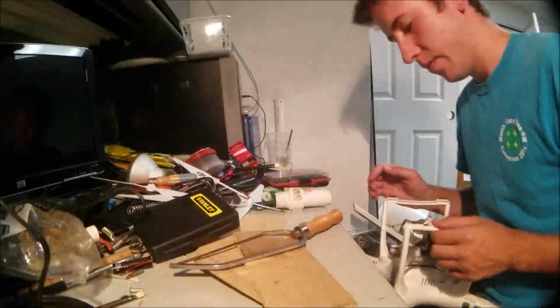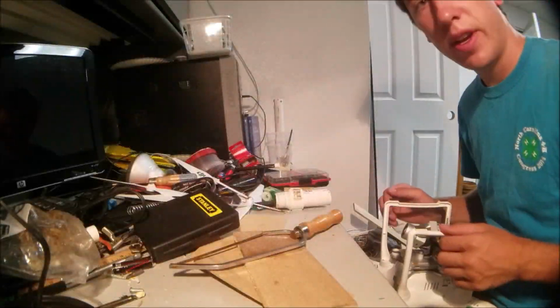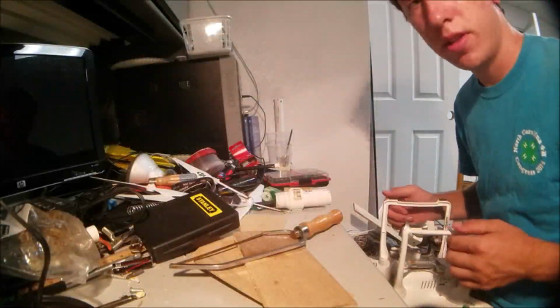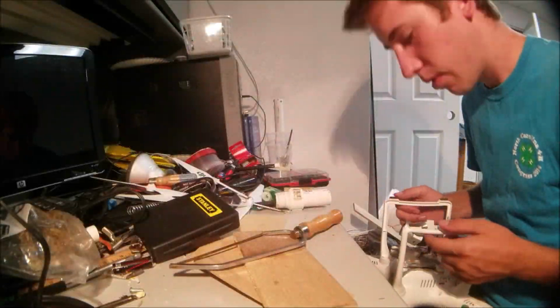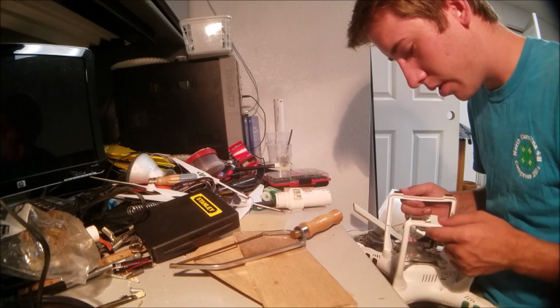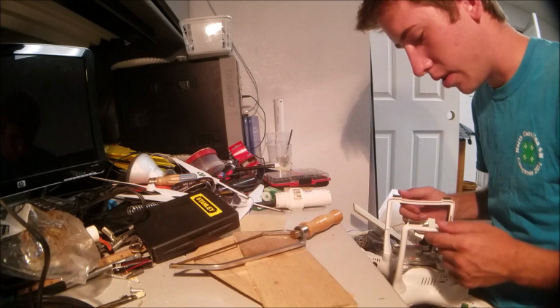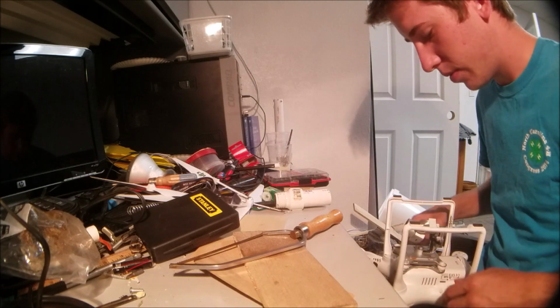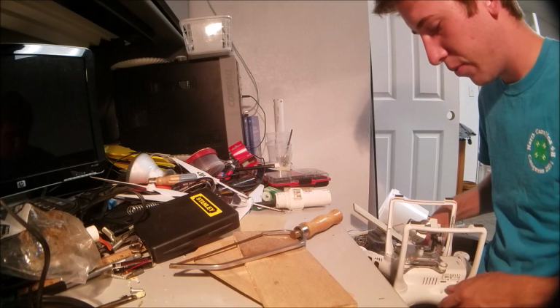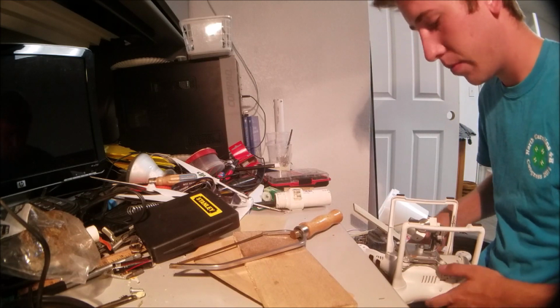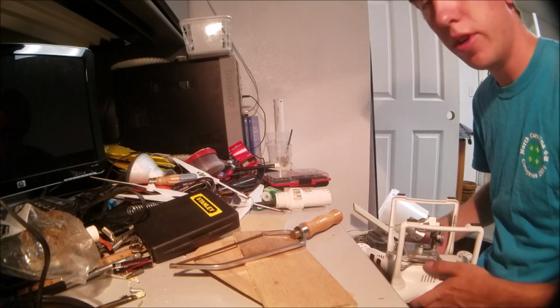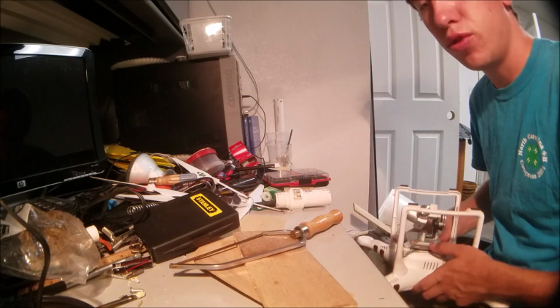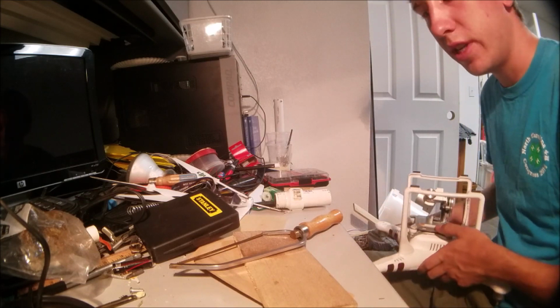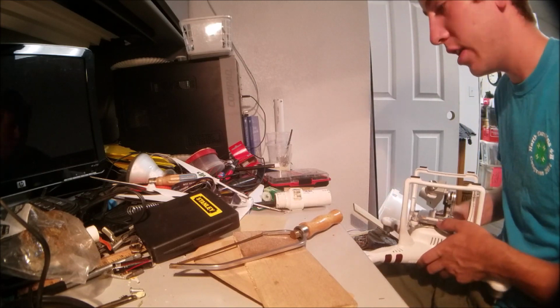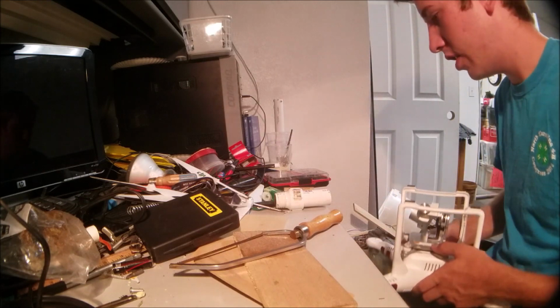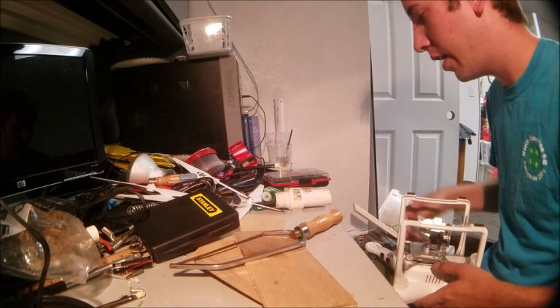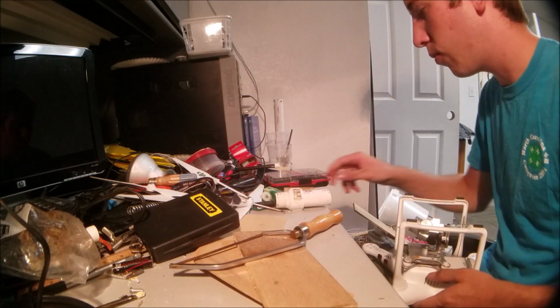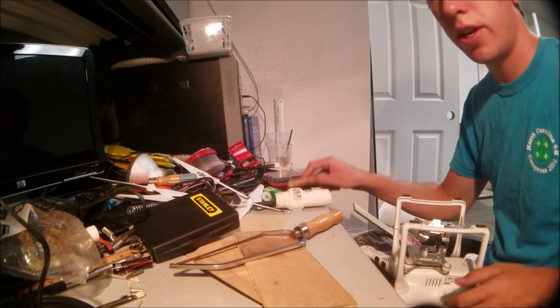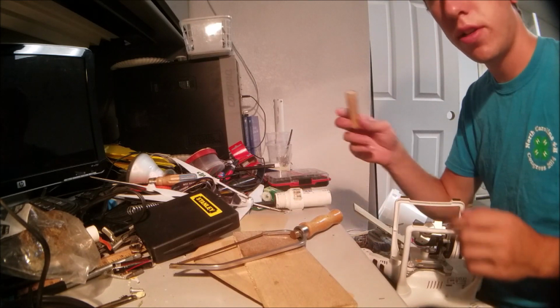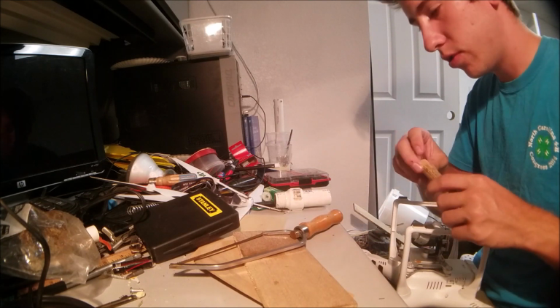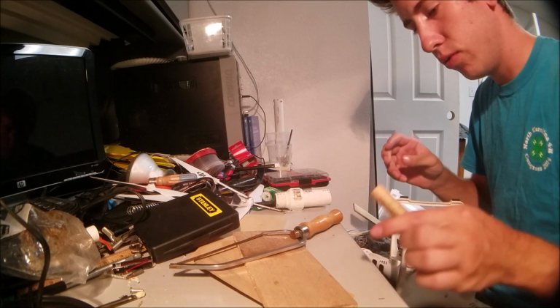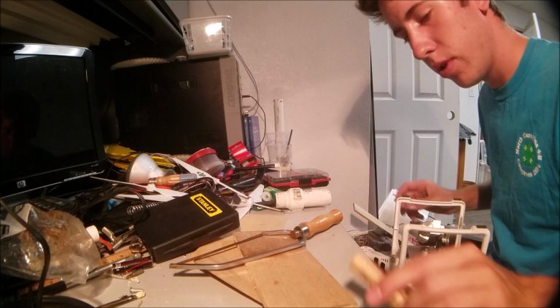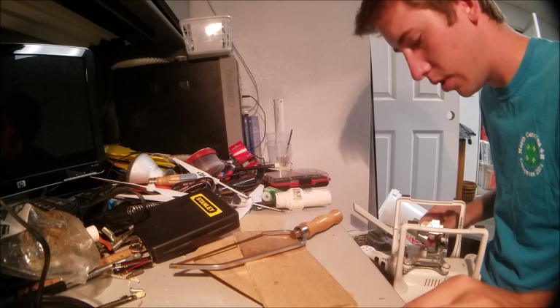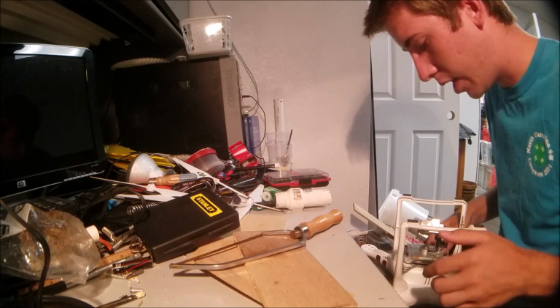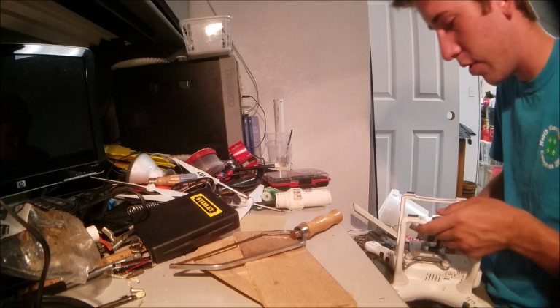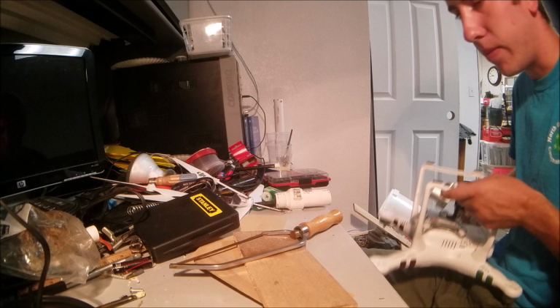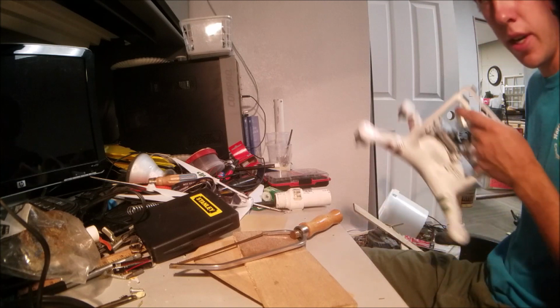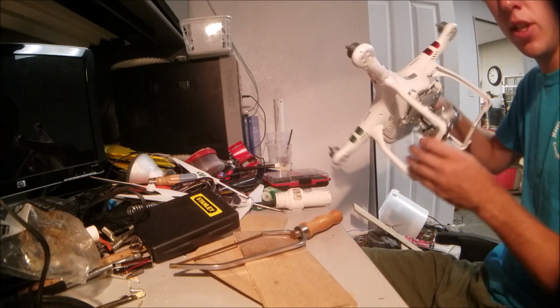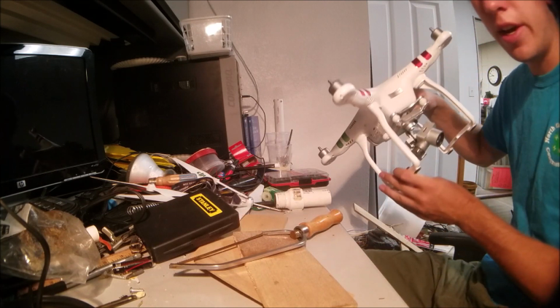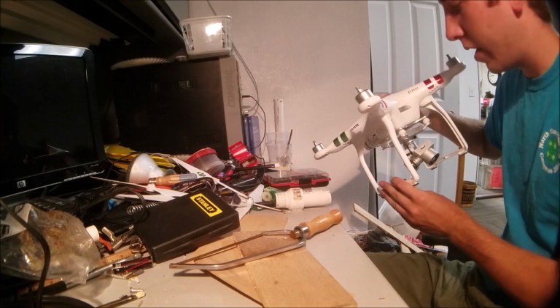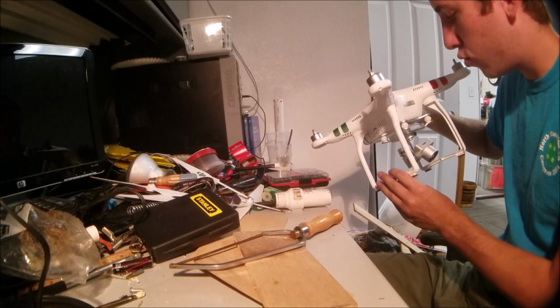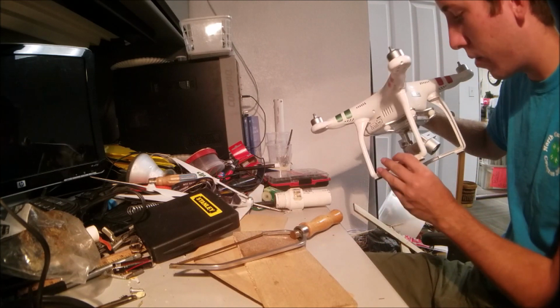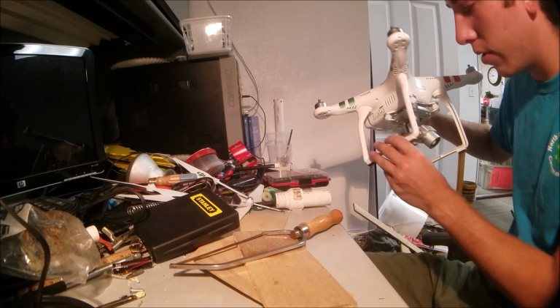Hey guys, this is Grant. Today we are going to be trying to attach a rocket to the bottom of my DJI Phantom Drone here.